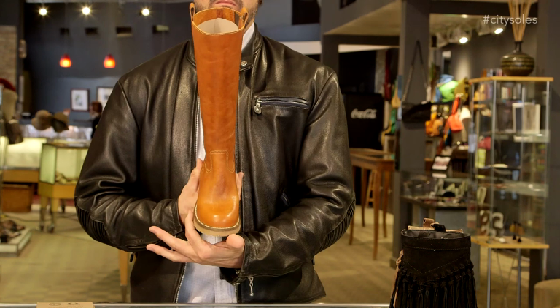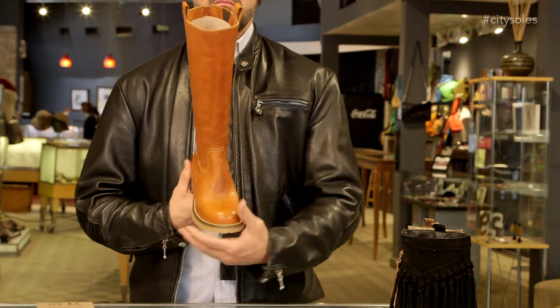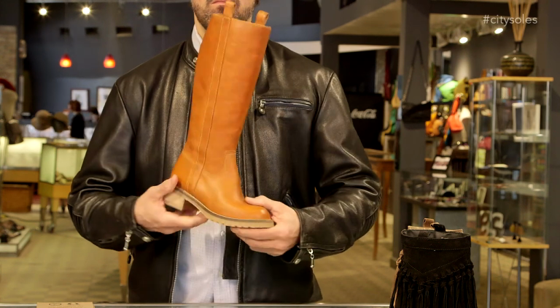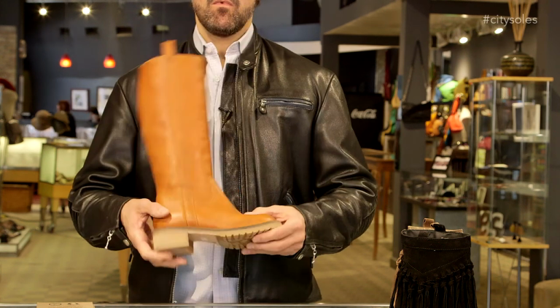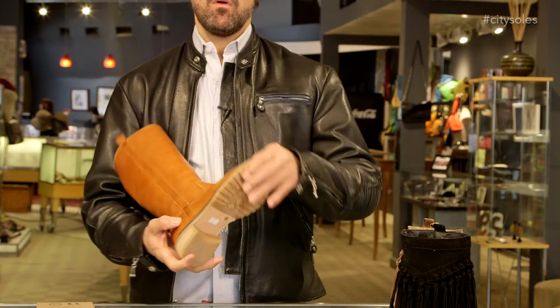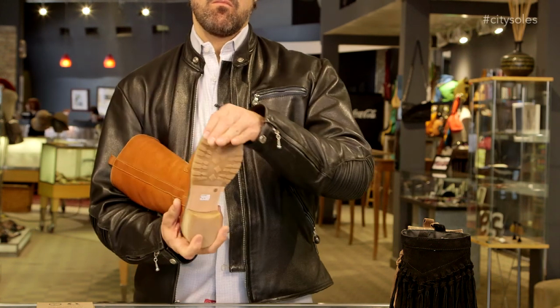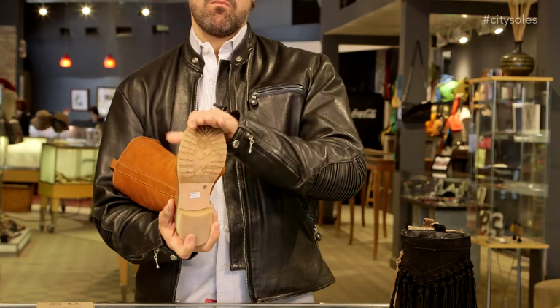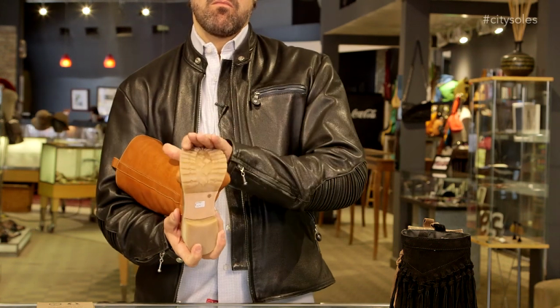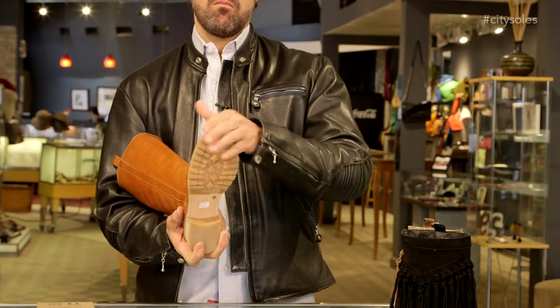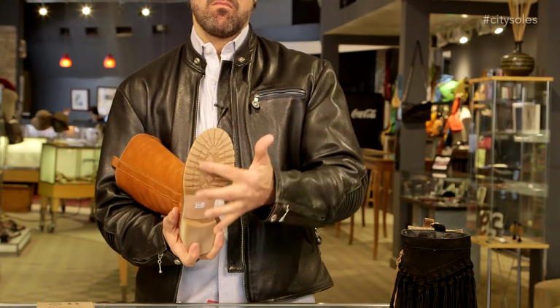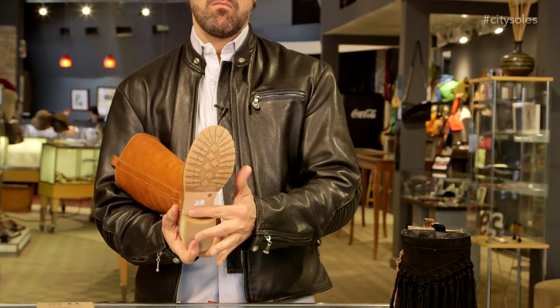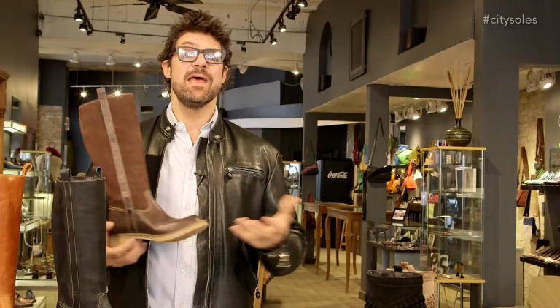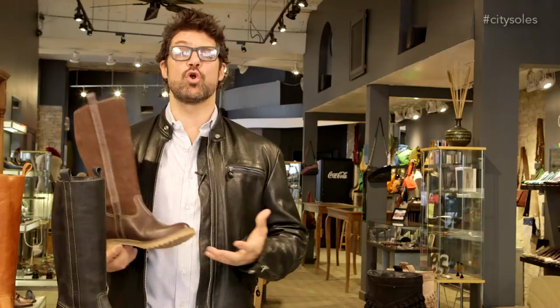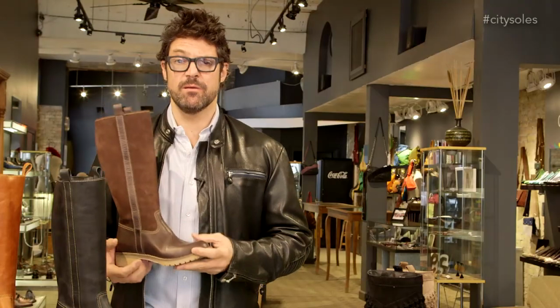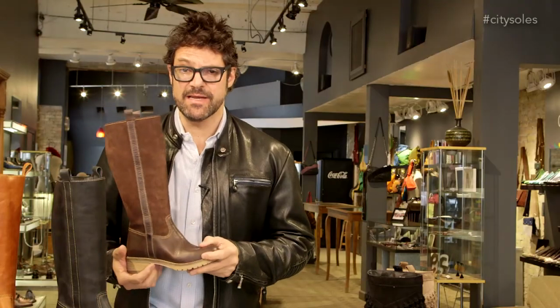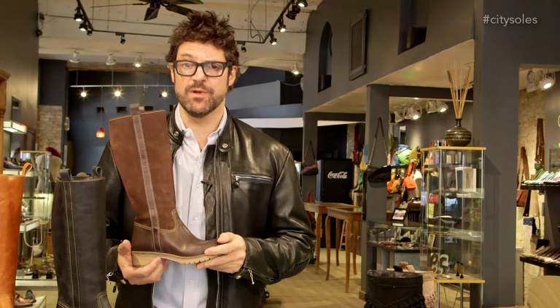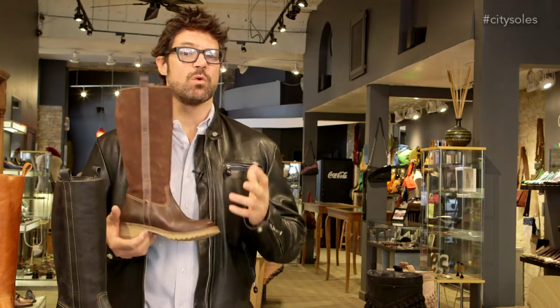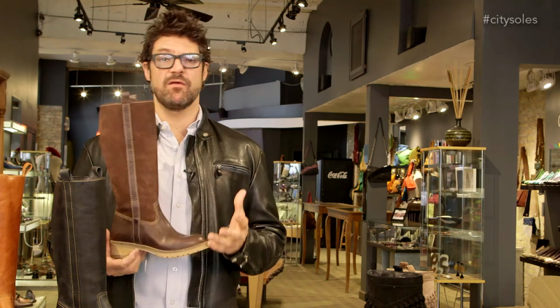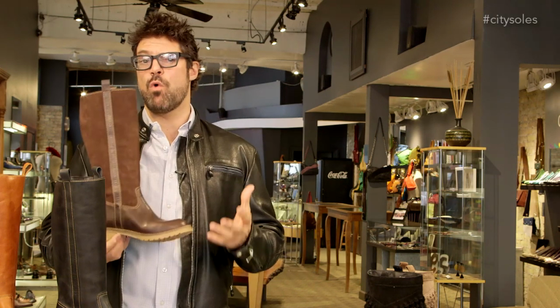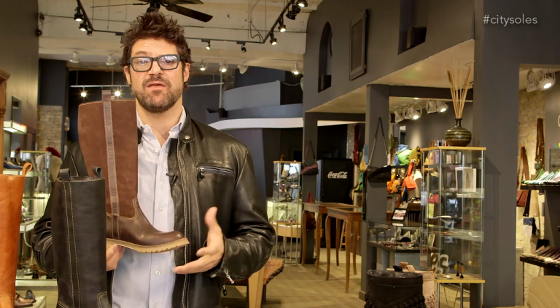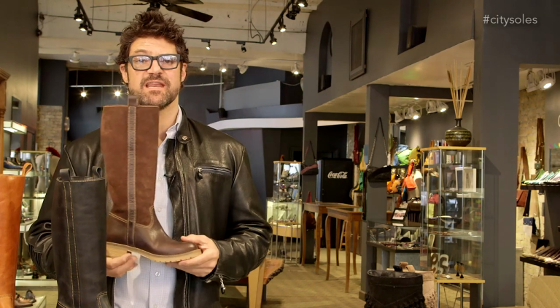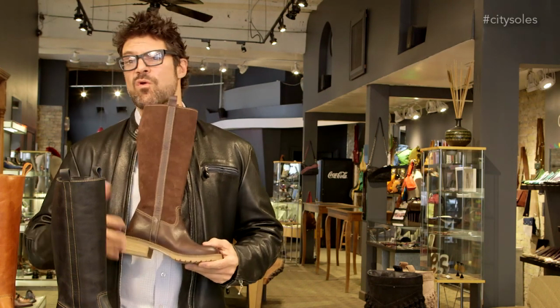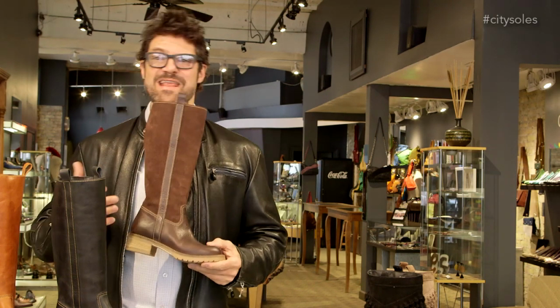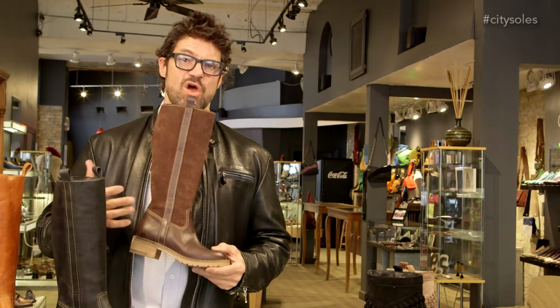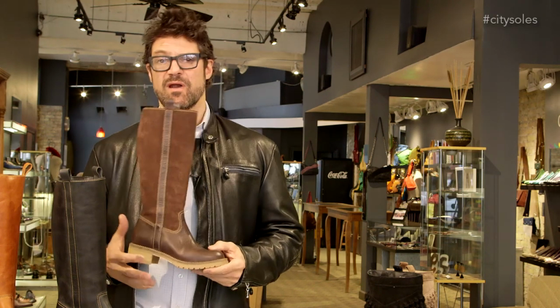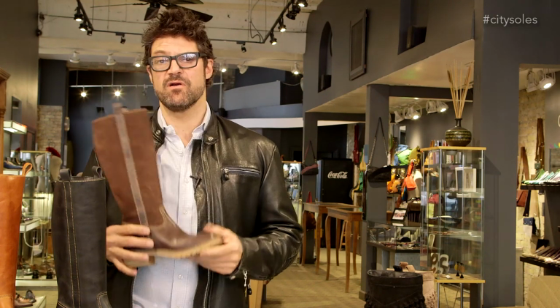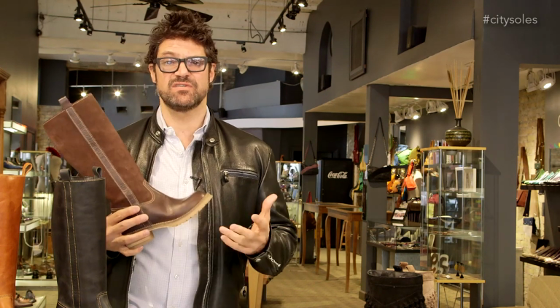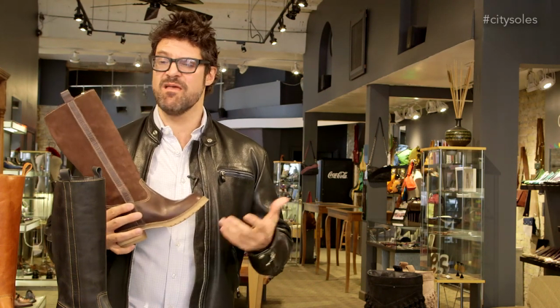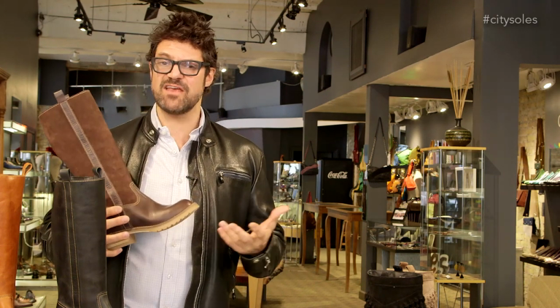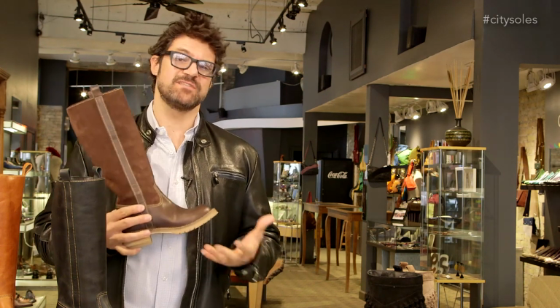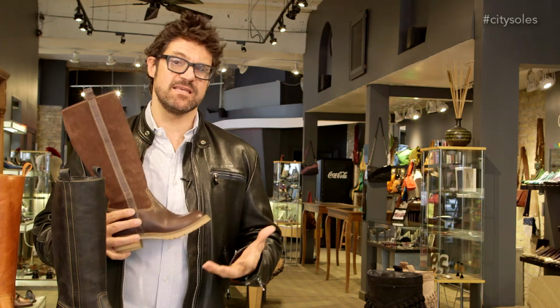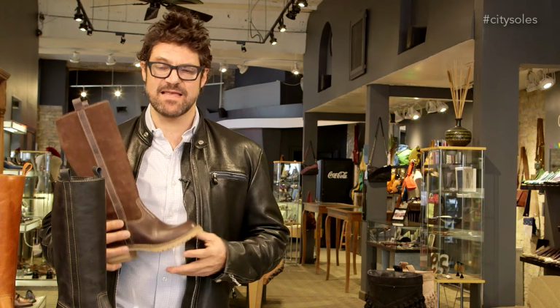Nice little lug rubber bottom, so it's got a little weather ability and urban ability to it. You can wear these walking around the city — rainy, snowy, whatever — and they'll still be fashionable and sexy and sassy.